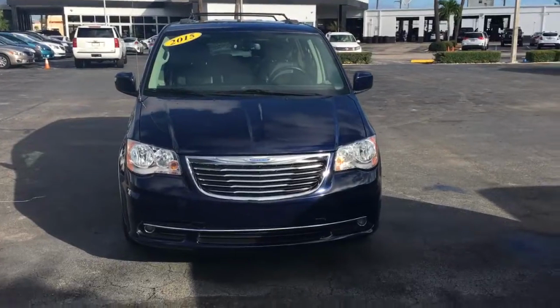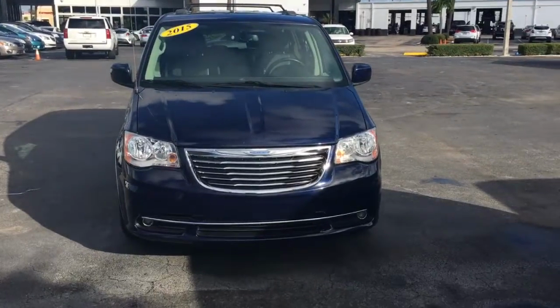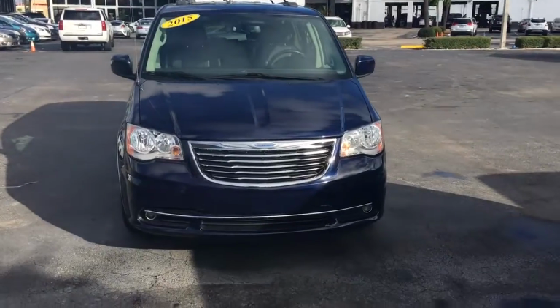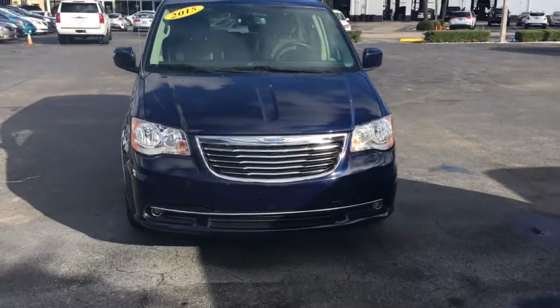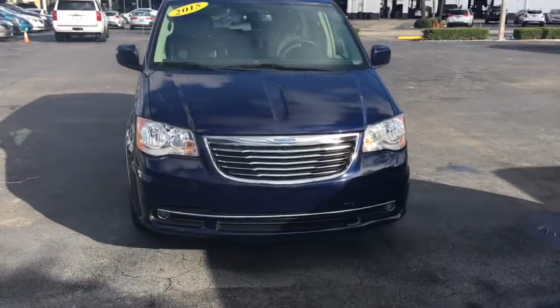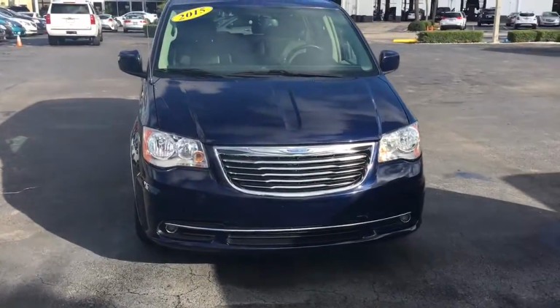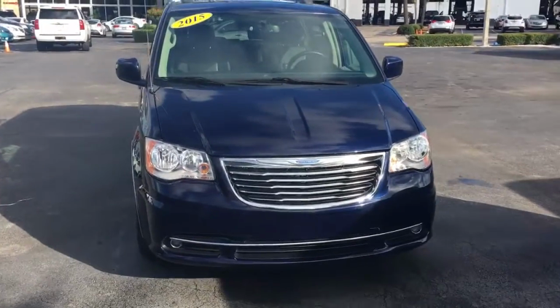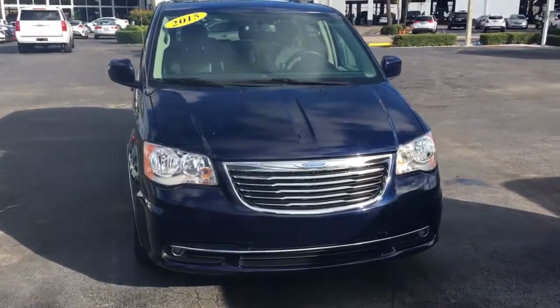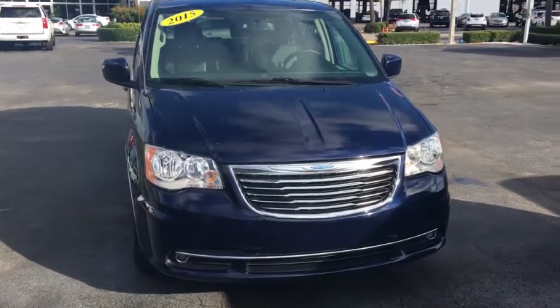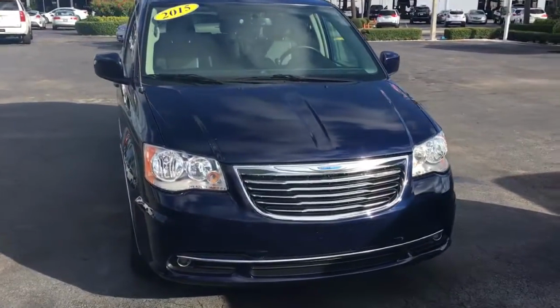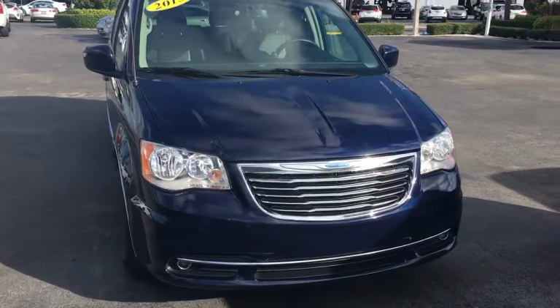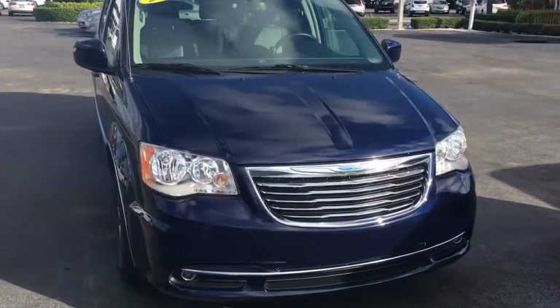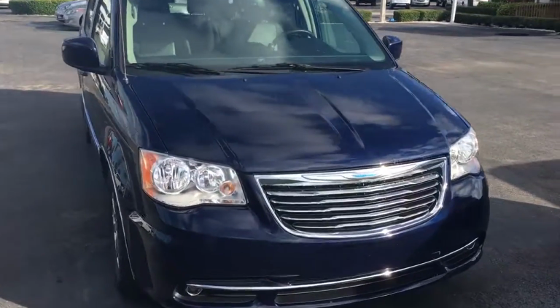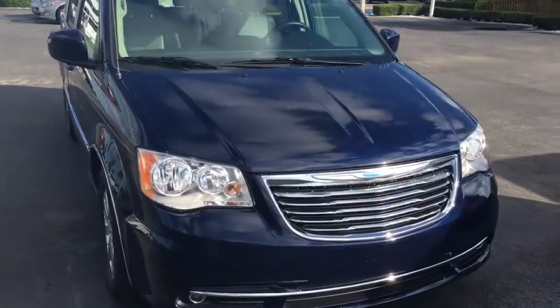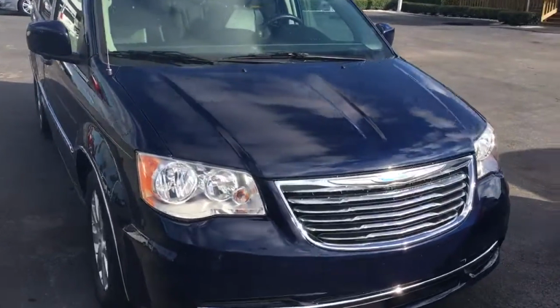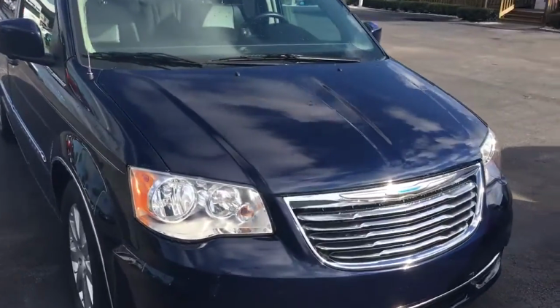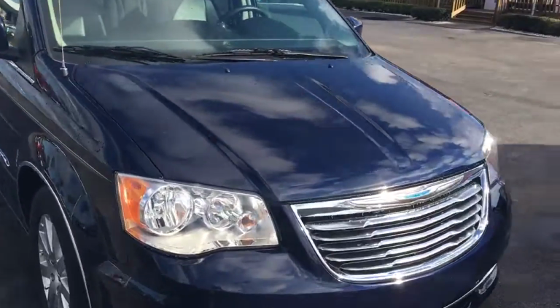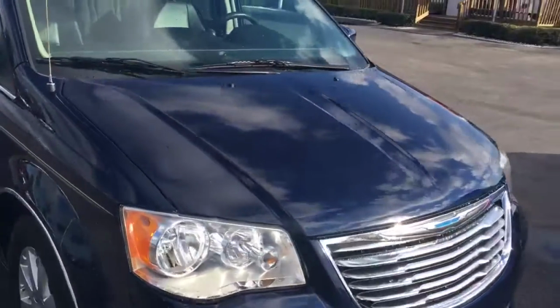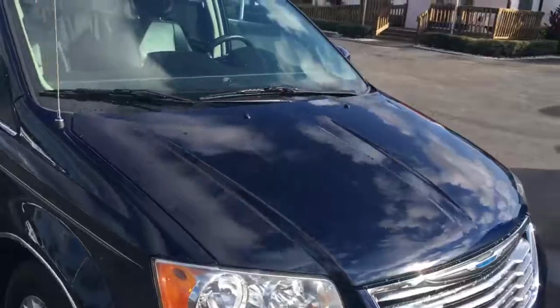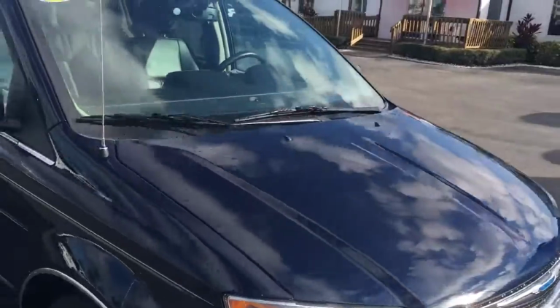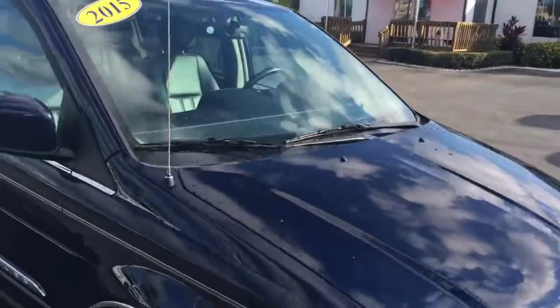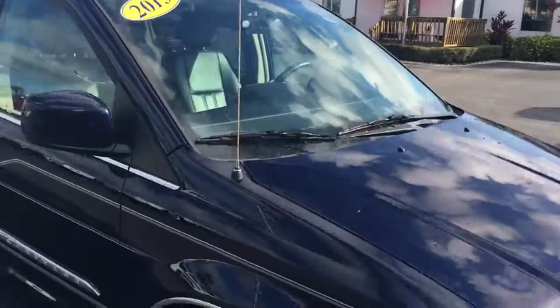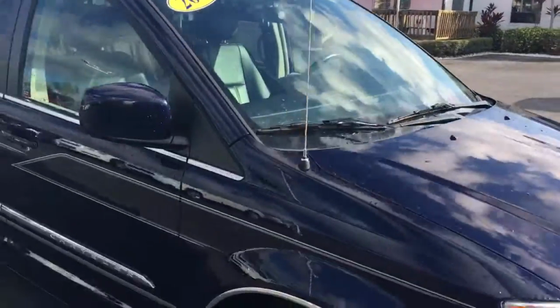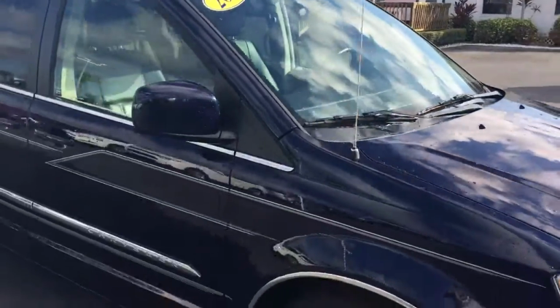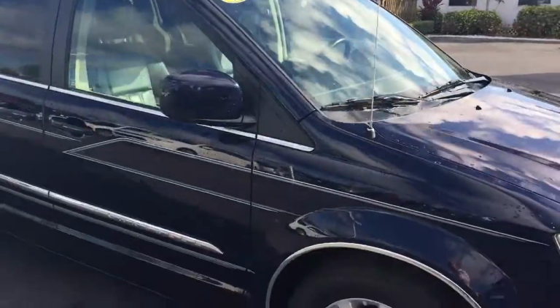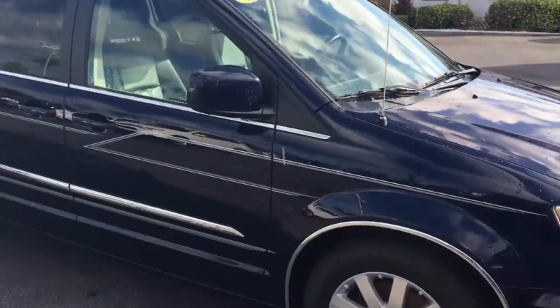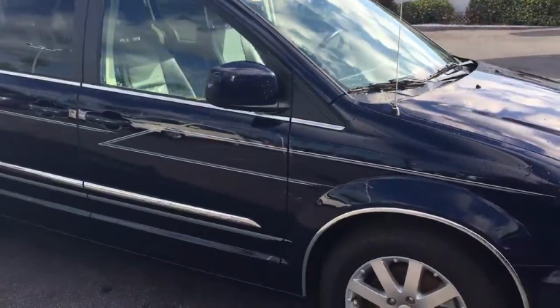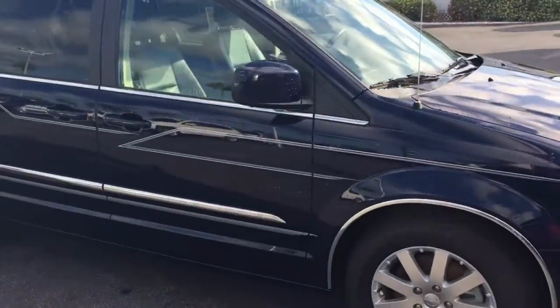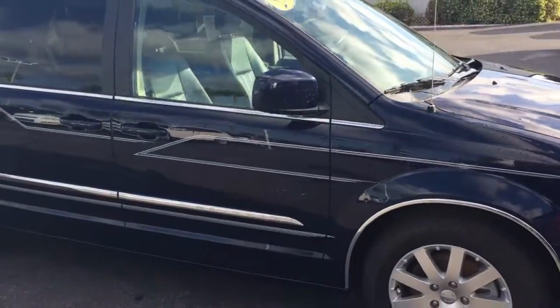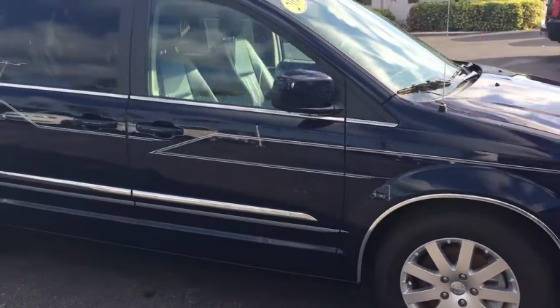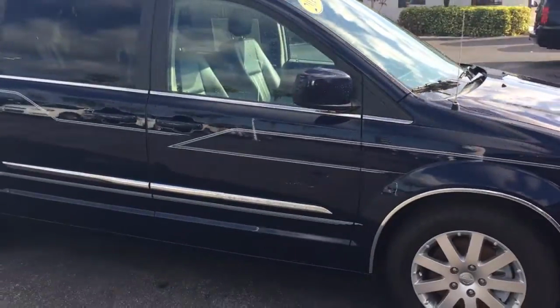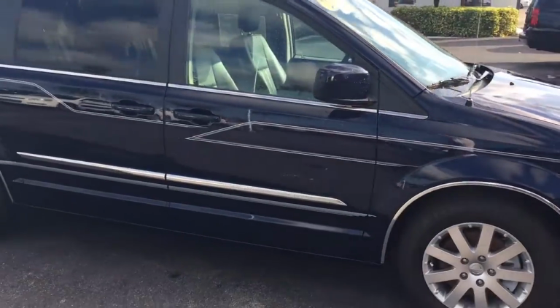Hello, my name is John Dee from Carlsview at GMC. Just want to shoot you a real quick video of our 2015 Chrysler Town & Country minivan.